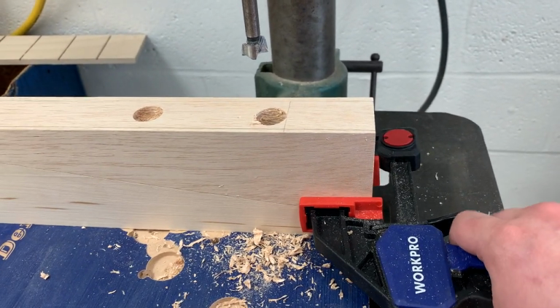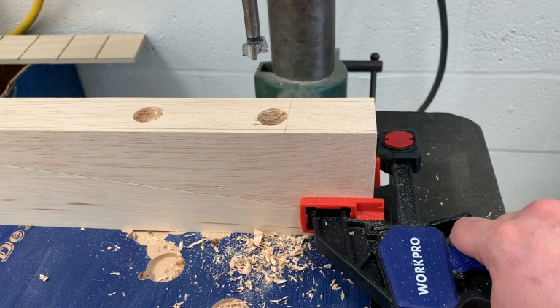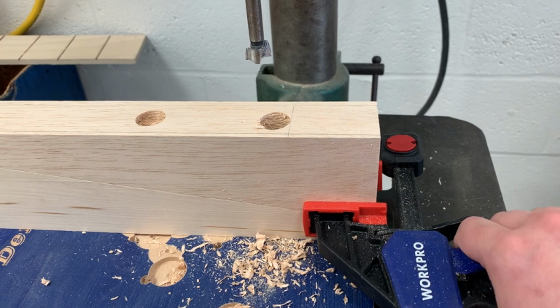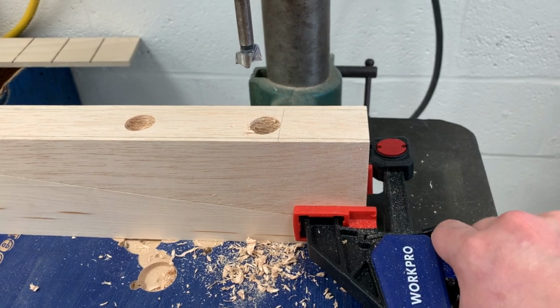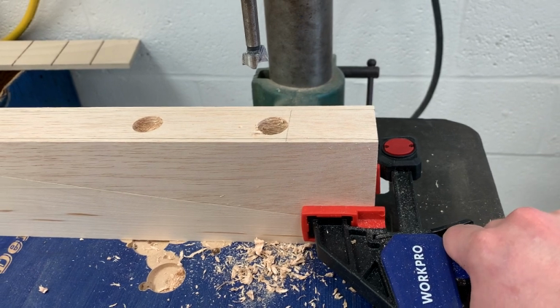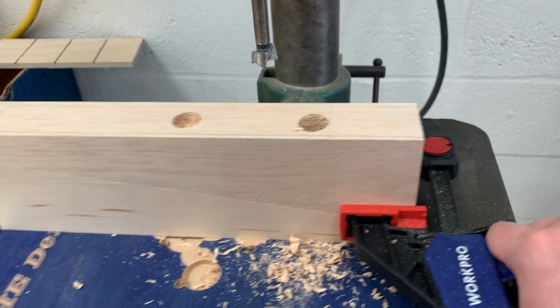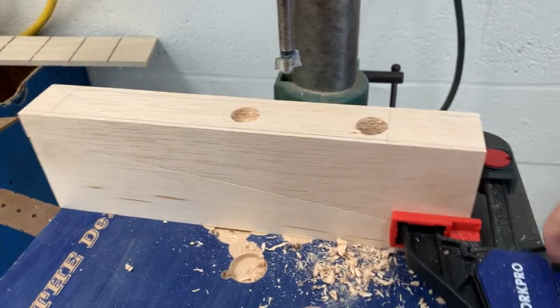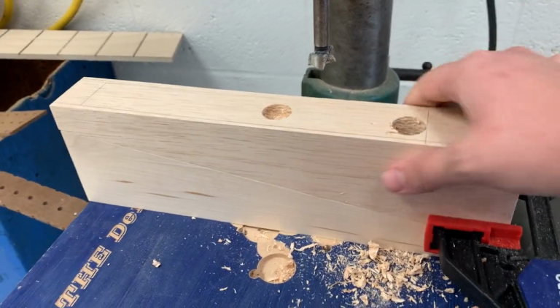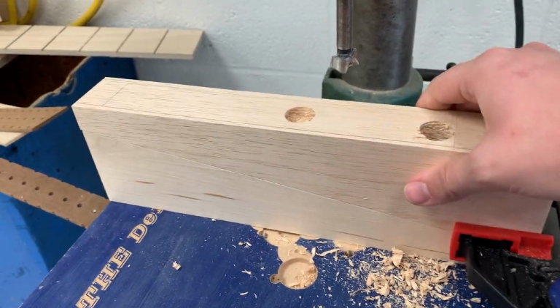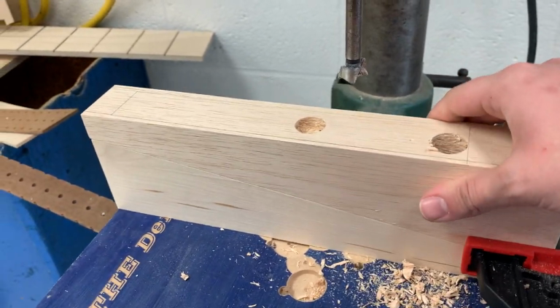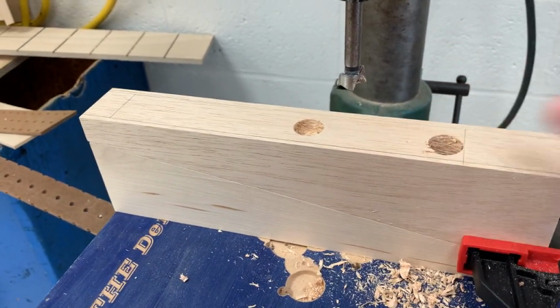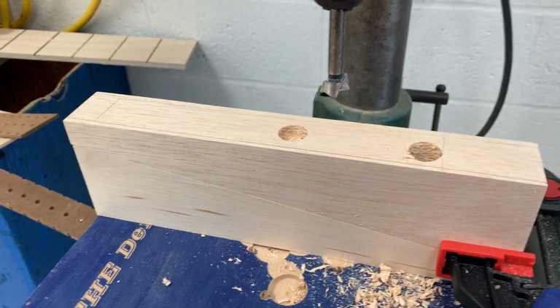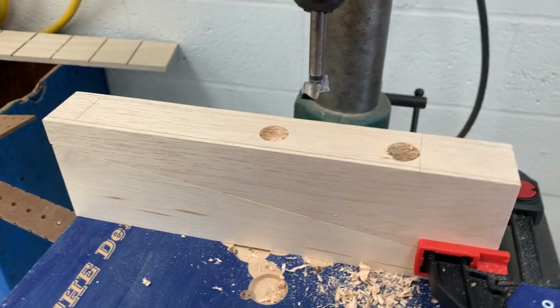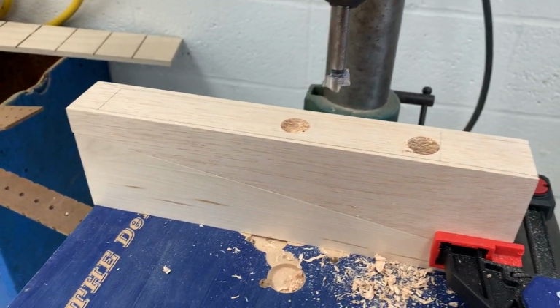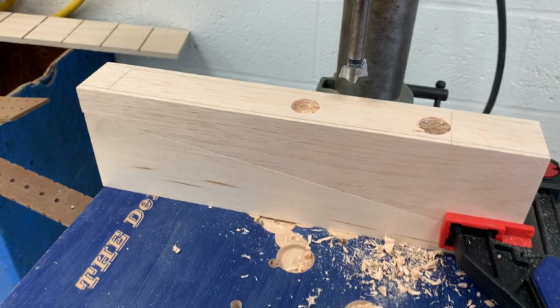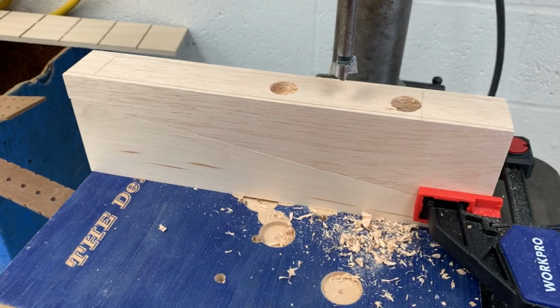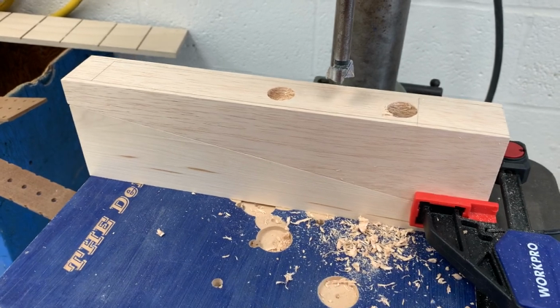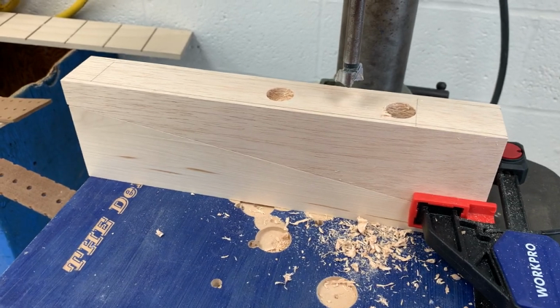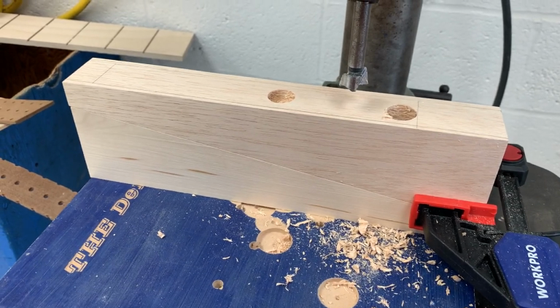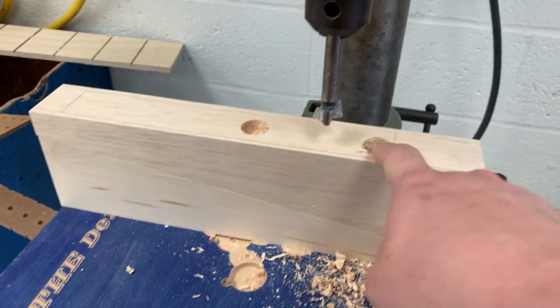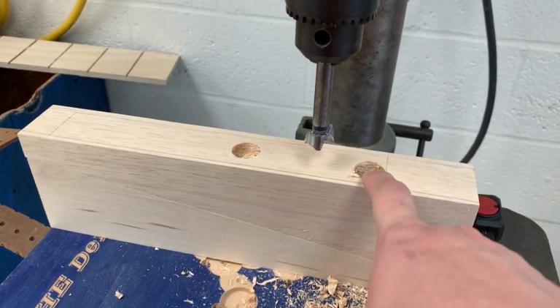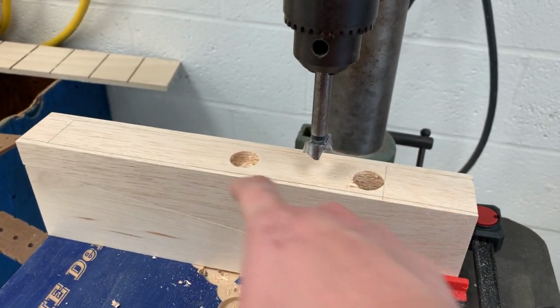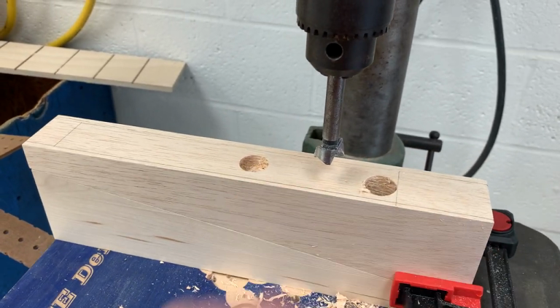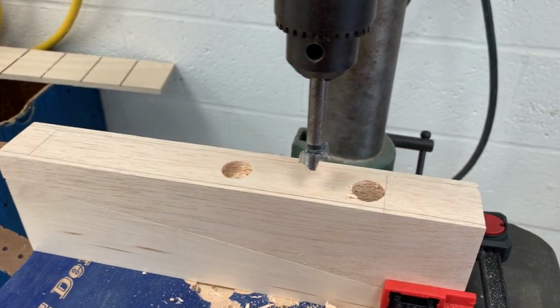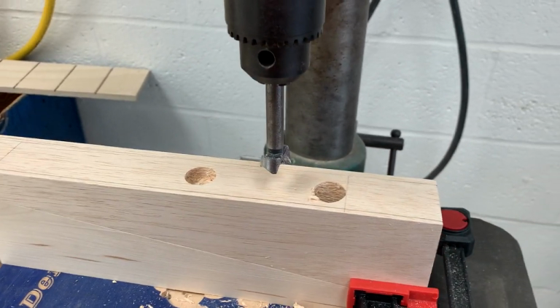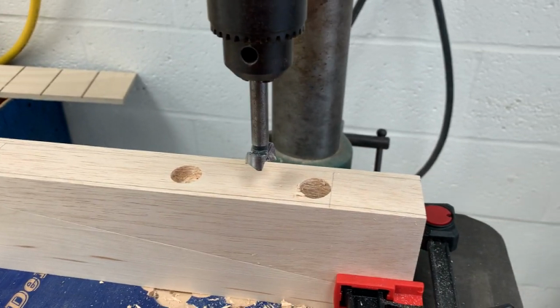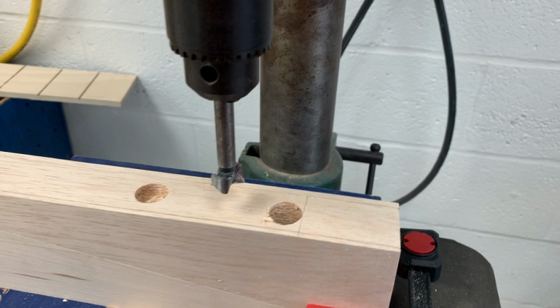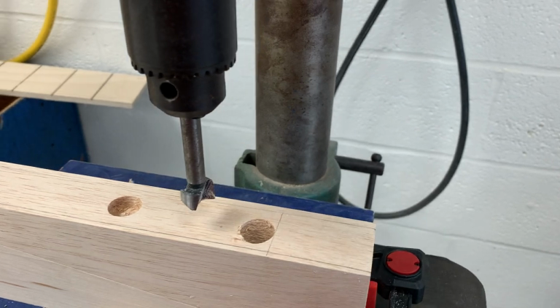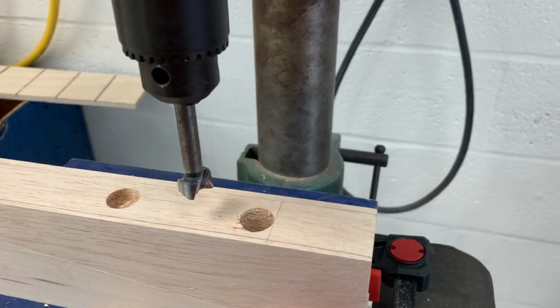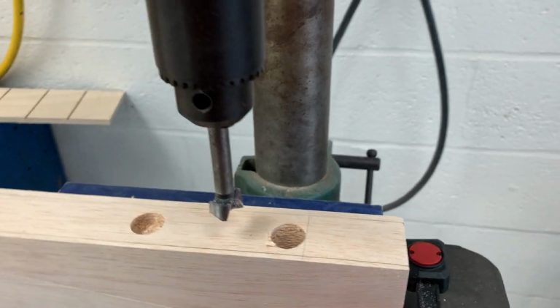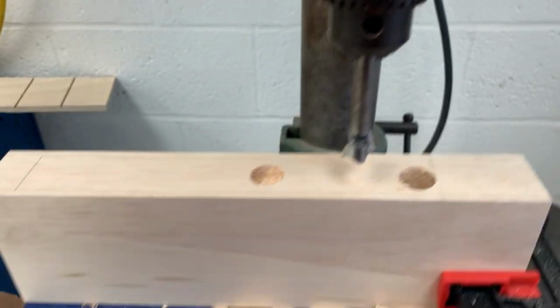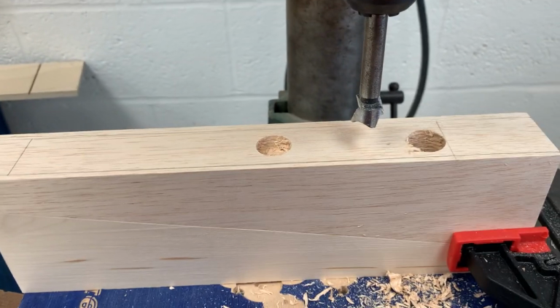Putting that right on the seam, squeezing the handle so it's nice and tight, not going anywhere. Now I'm going to go ahead and set up my Forstner bit. I've already done a couple of test holes here, so I'm going to set up my Forstner bit and turn on the drill press.